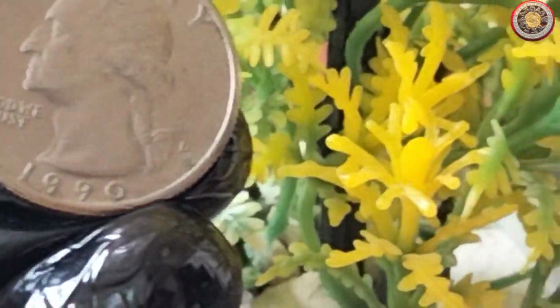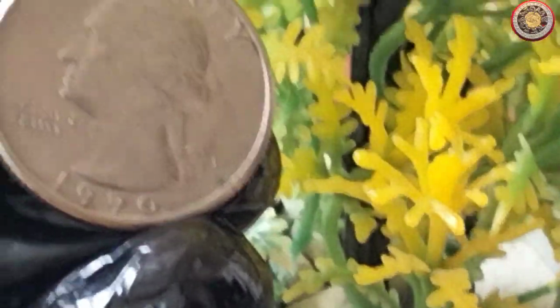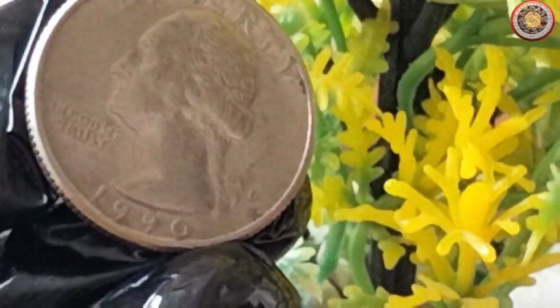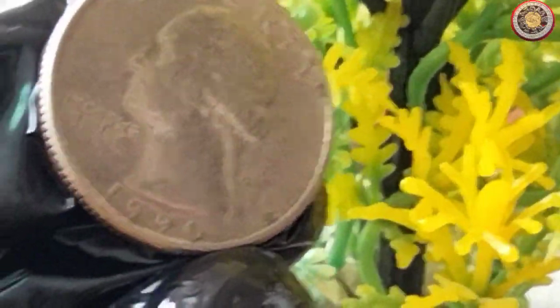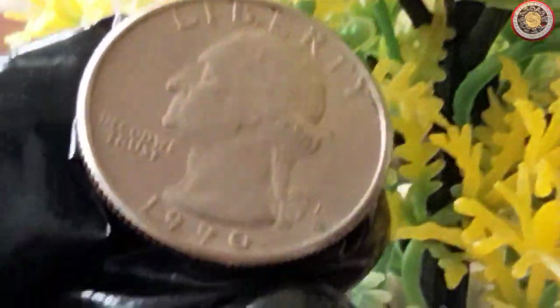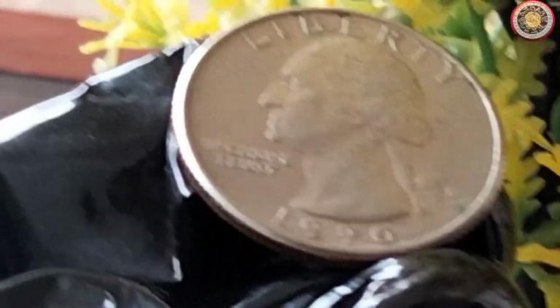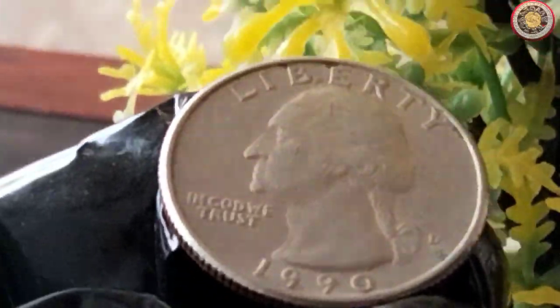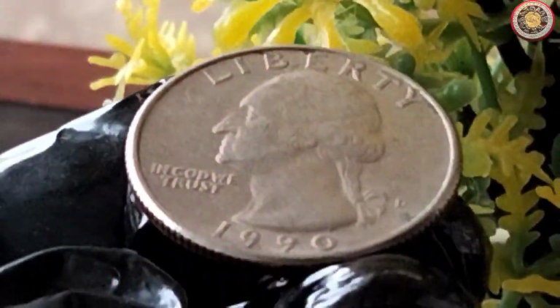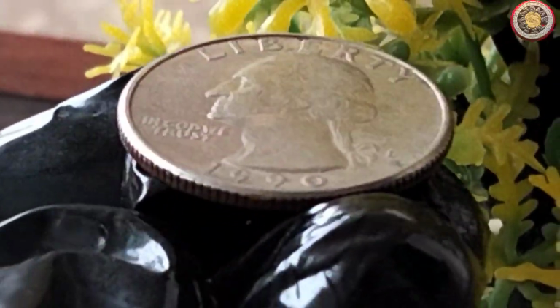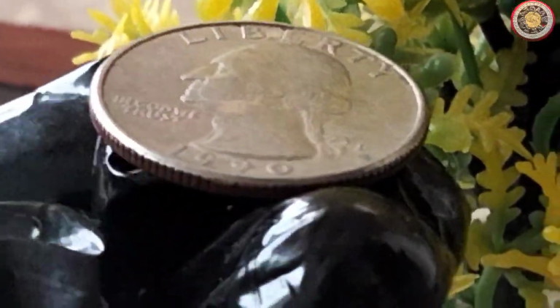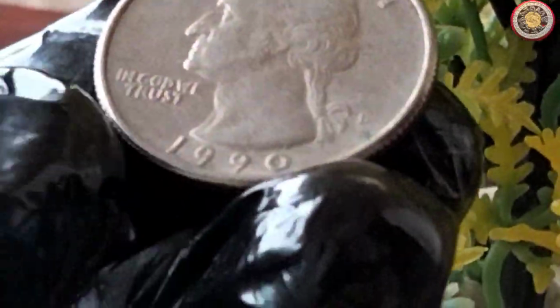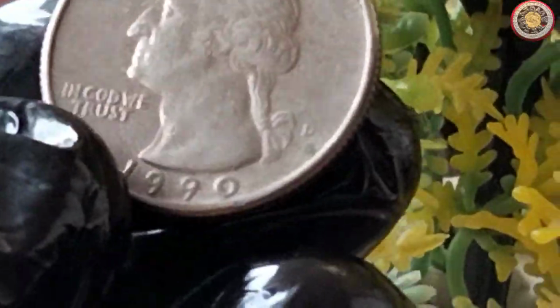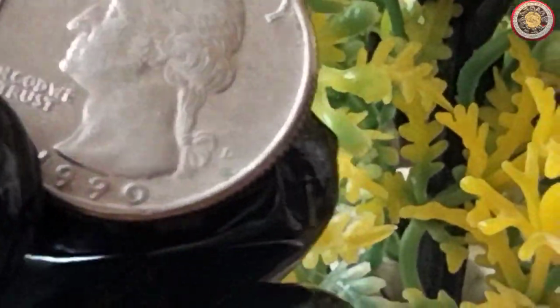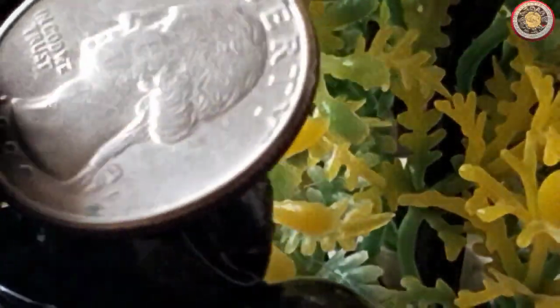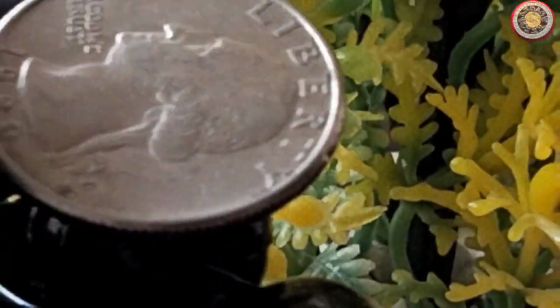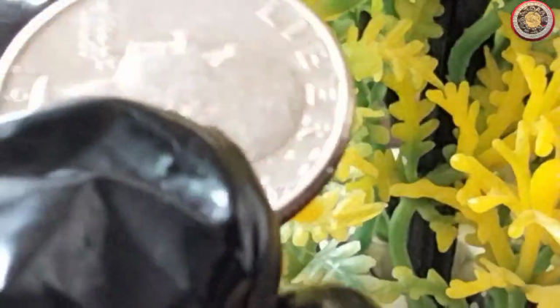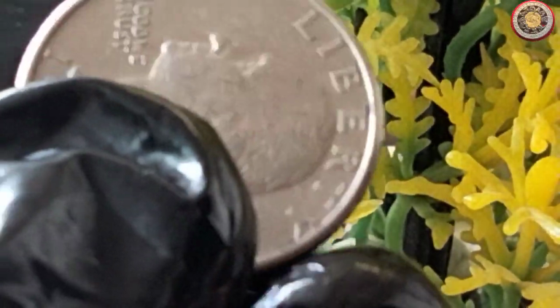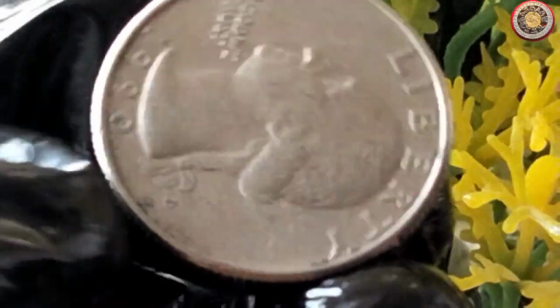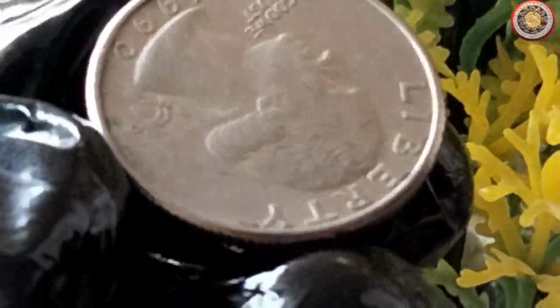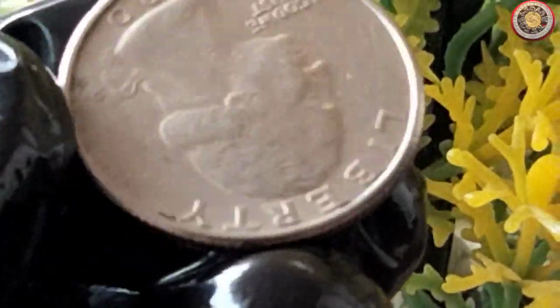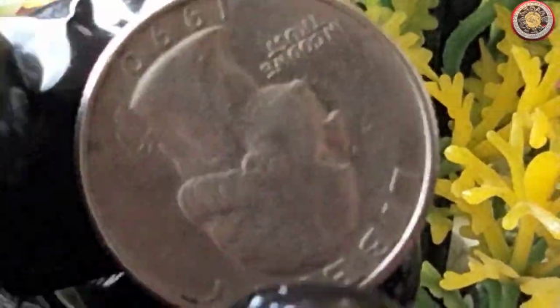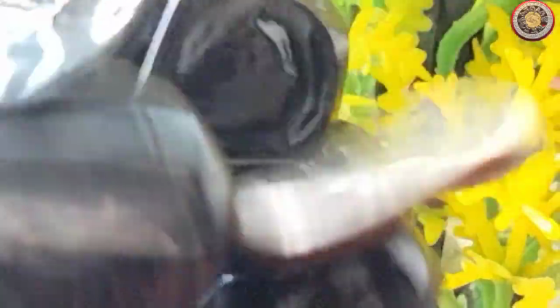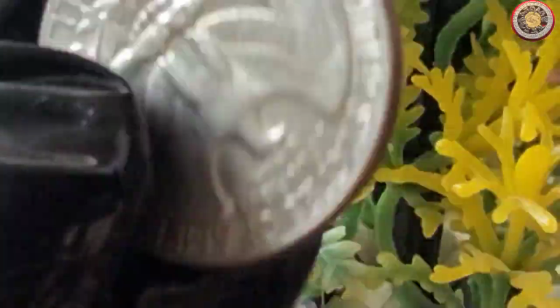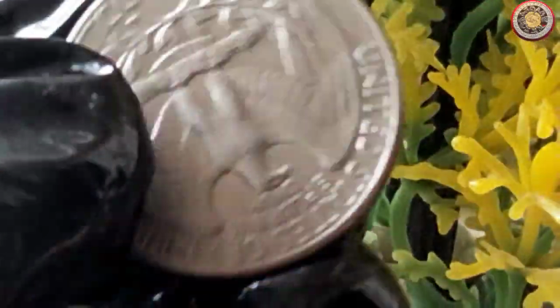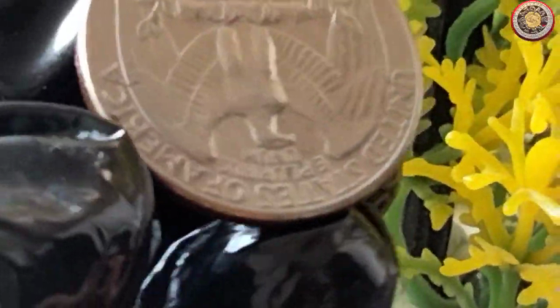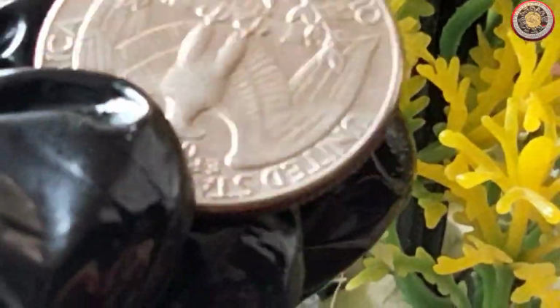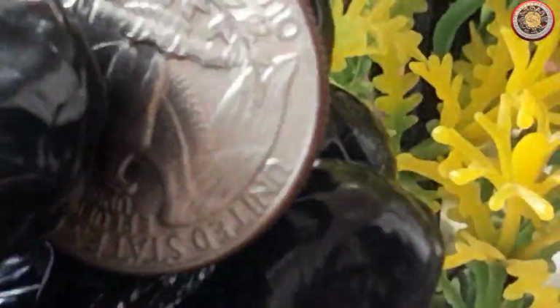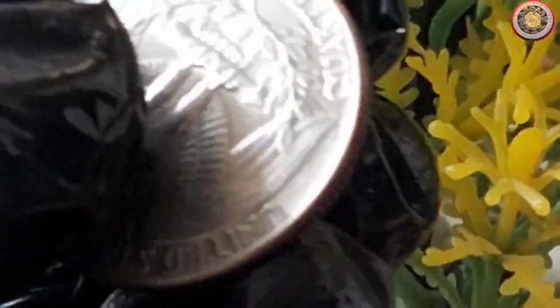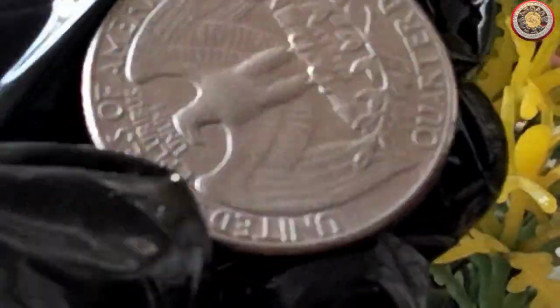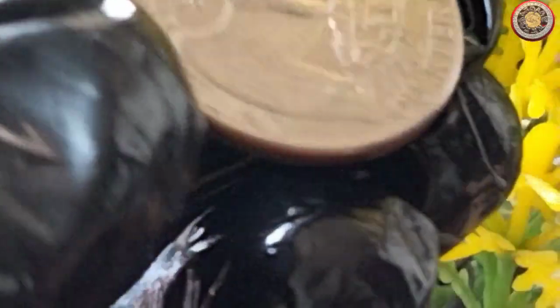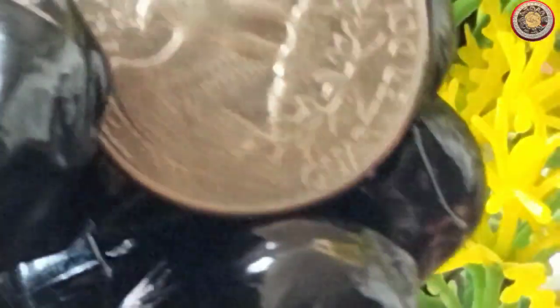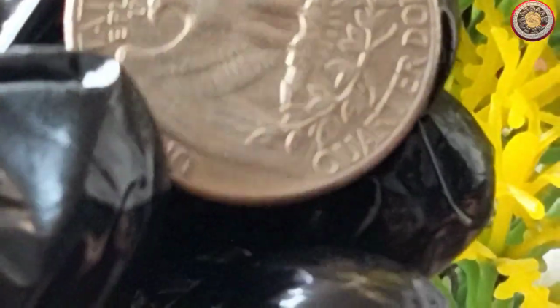As we wrap up our journey into the 1990 quarter dollar coin, we've learned about its value and the rich history it represents. Whether you're a seasoned collector or just a curious enthusiast, exploring coins like this can connect us to the past in a tangible way.